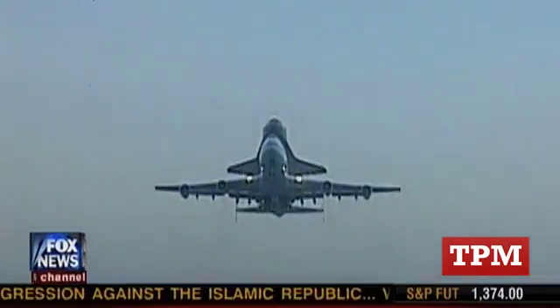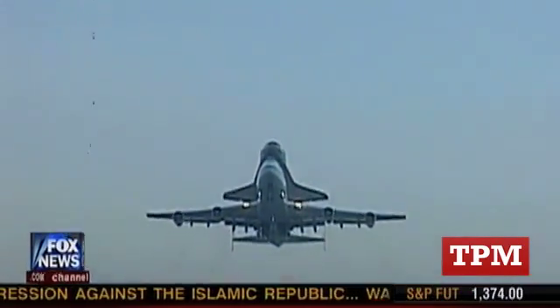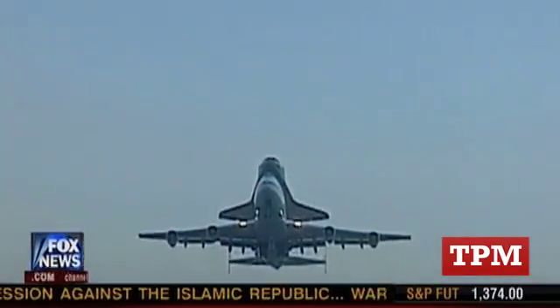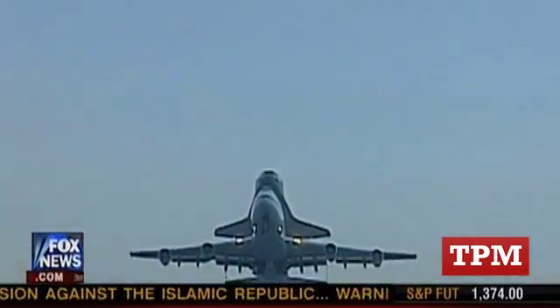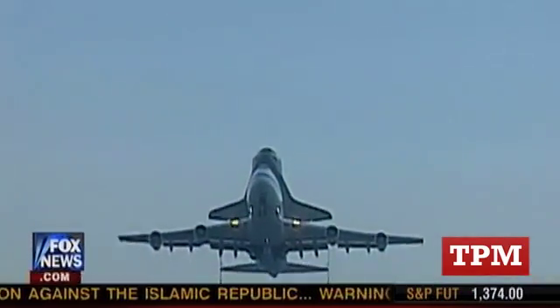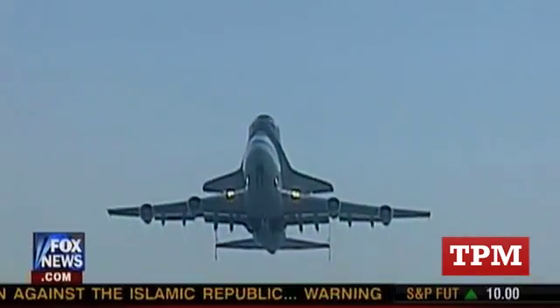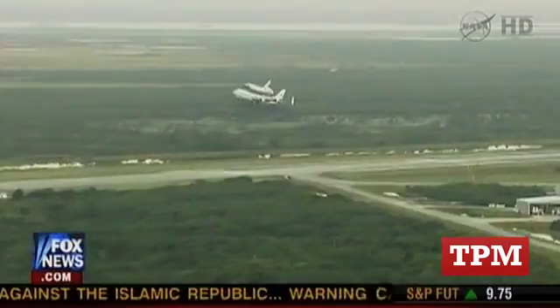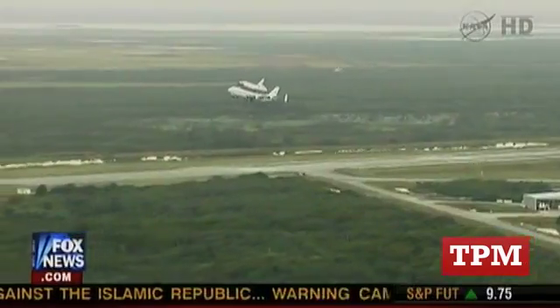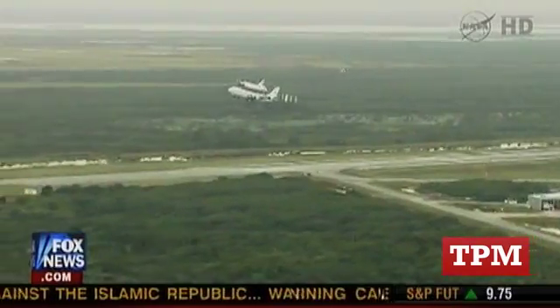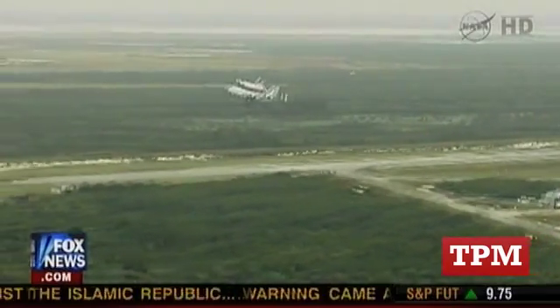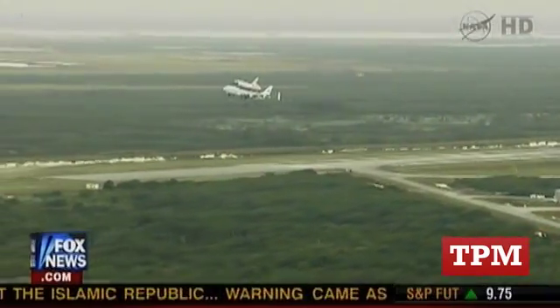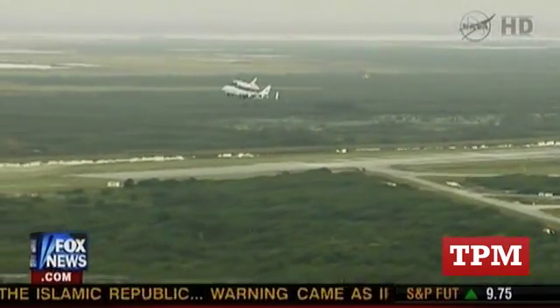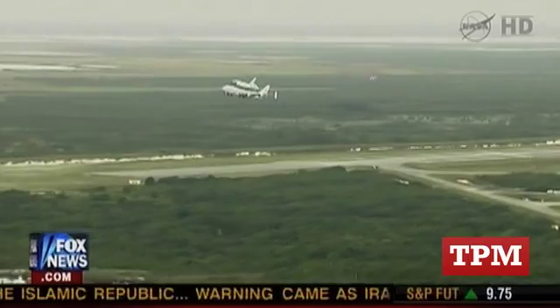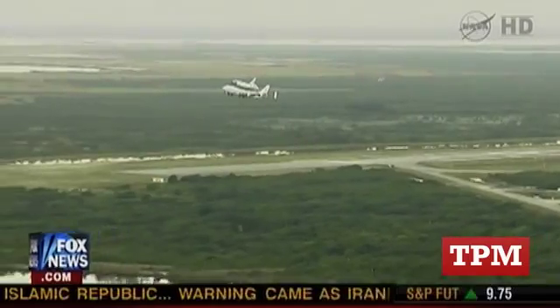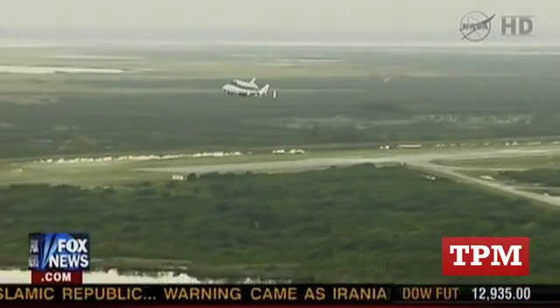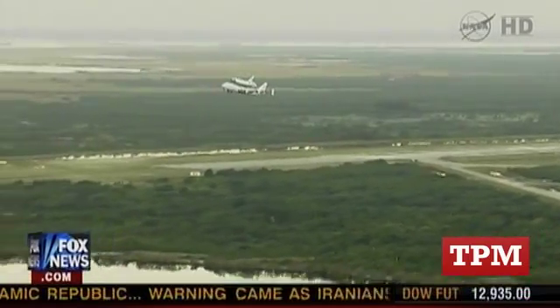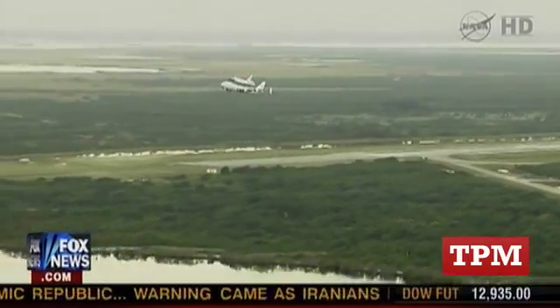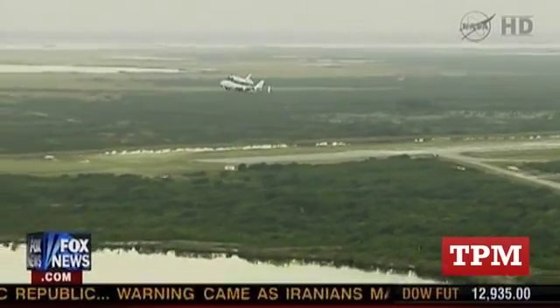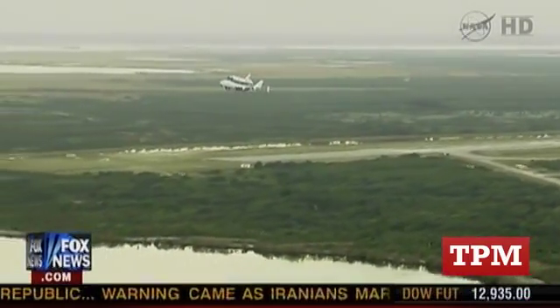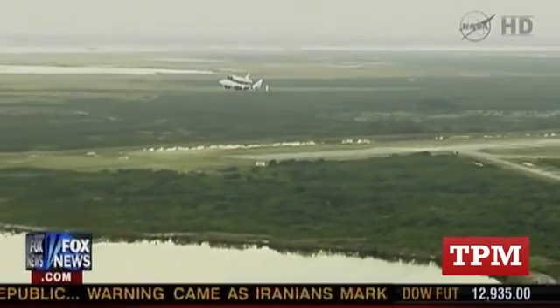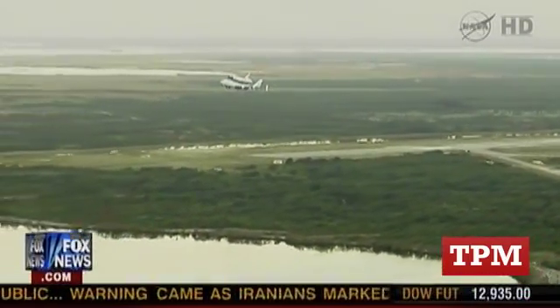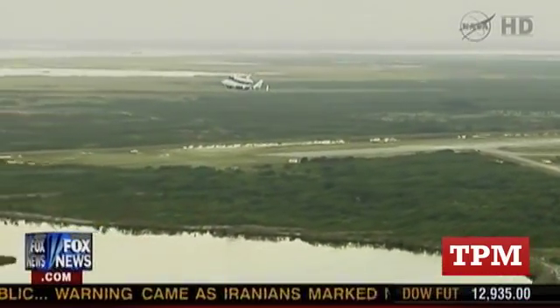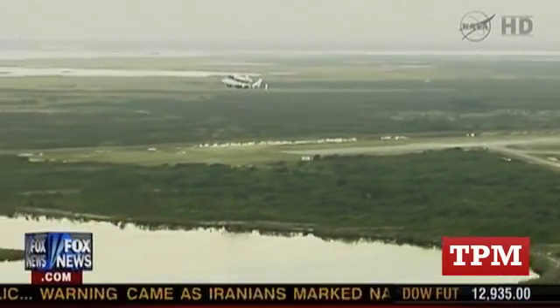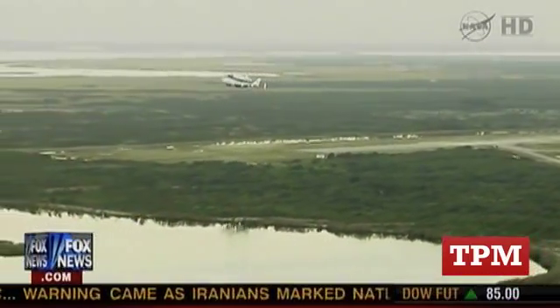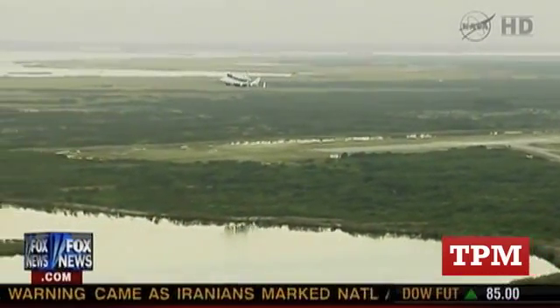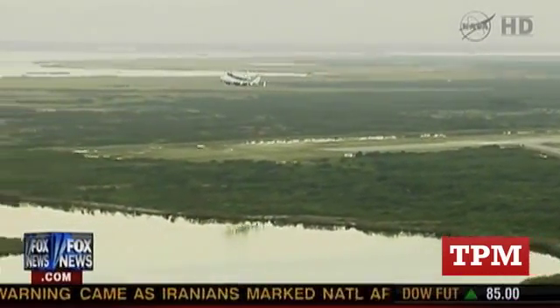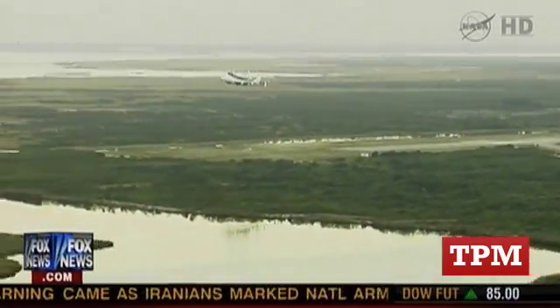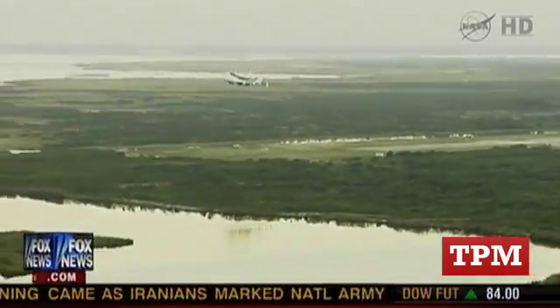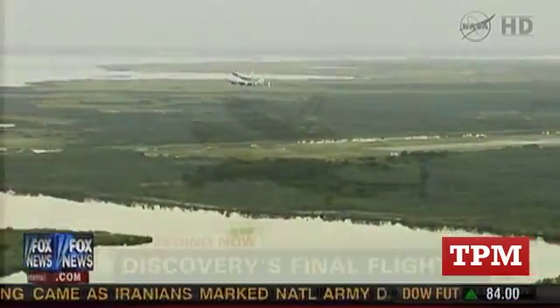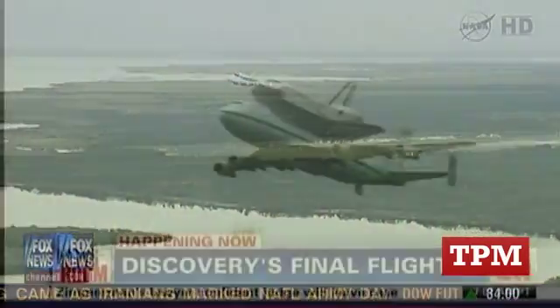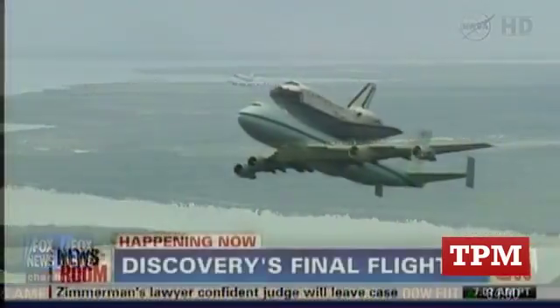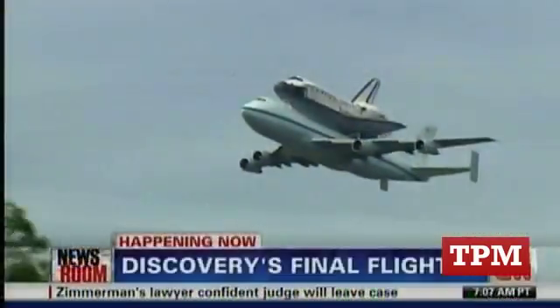The shuttle doing a flyby of Washington, D.C. monuments today before going to its future home, which will be the Smithsonian.